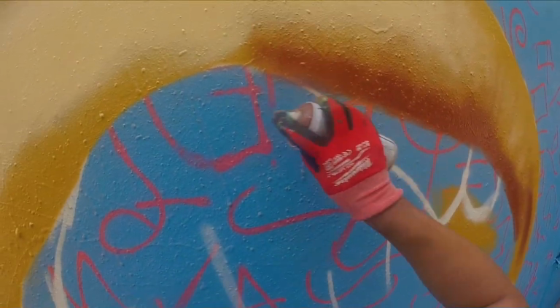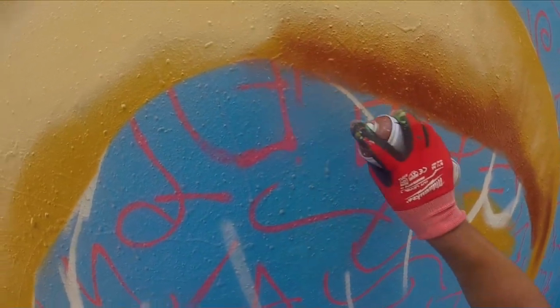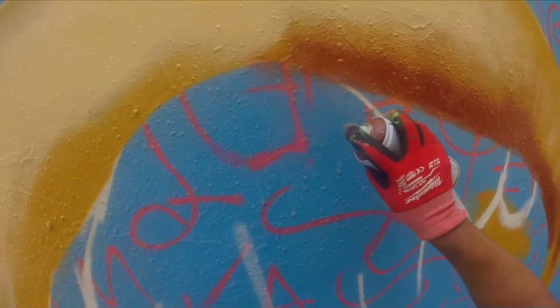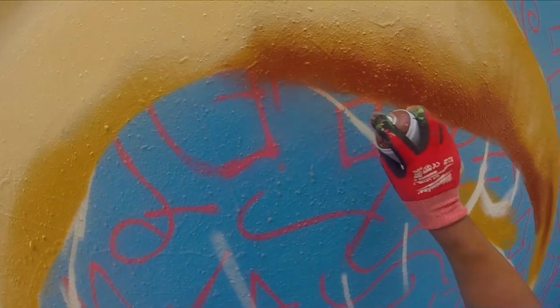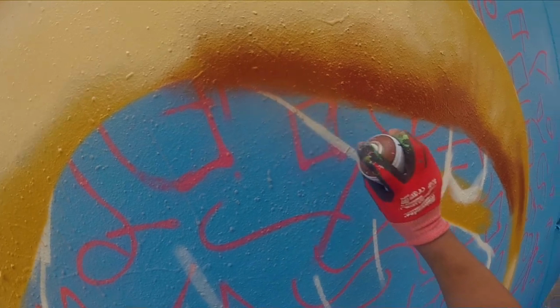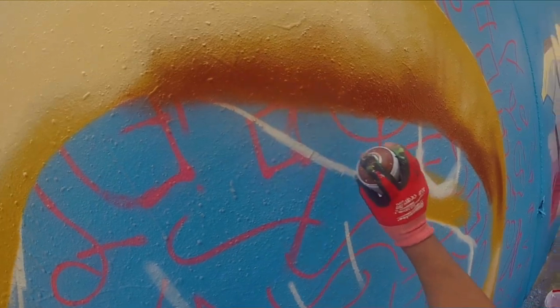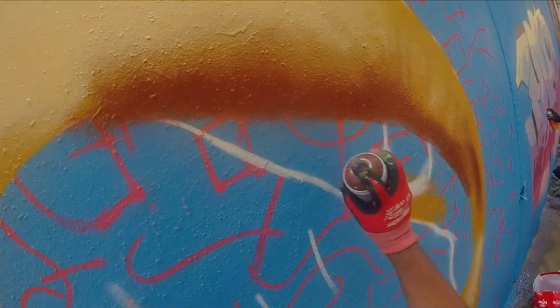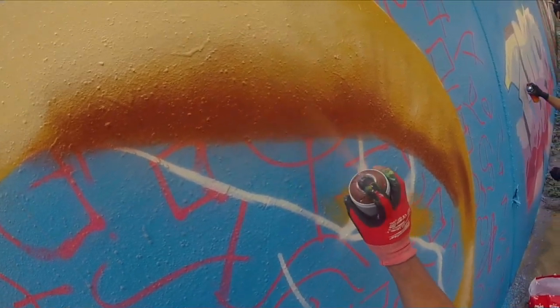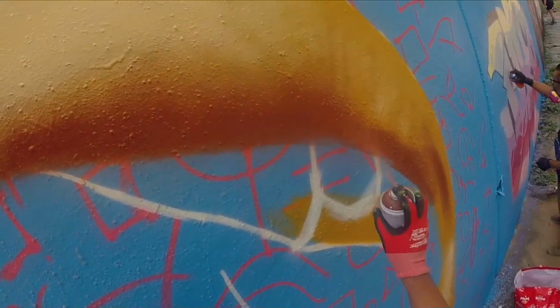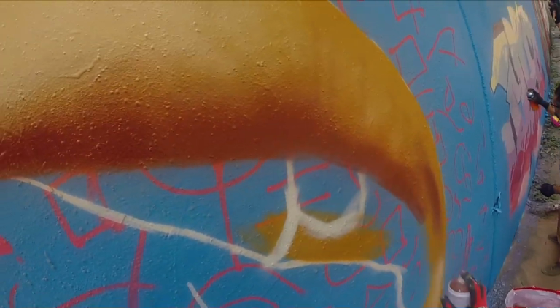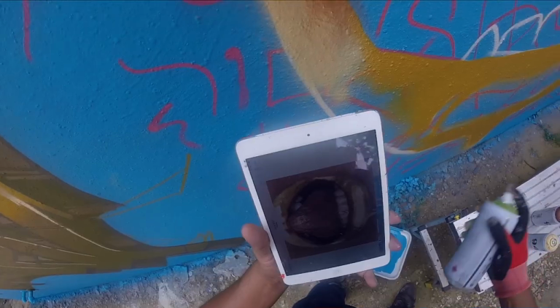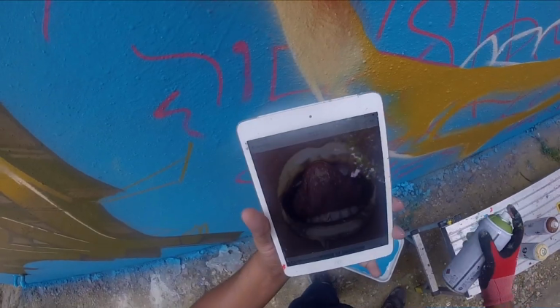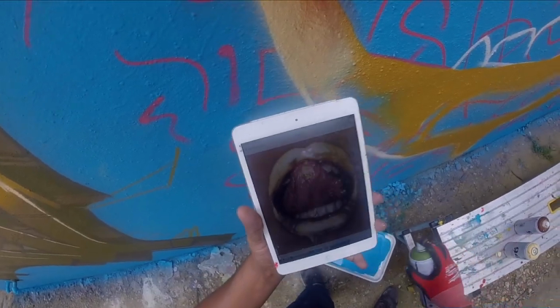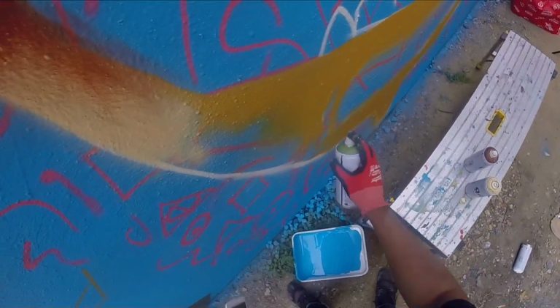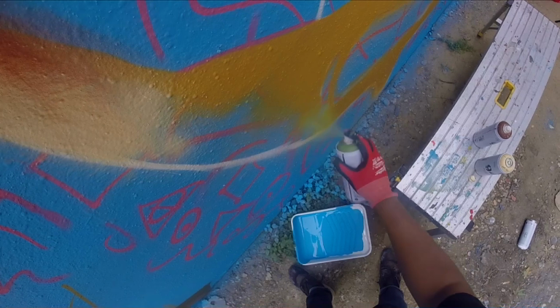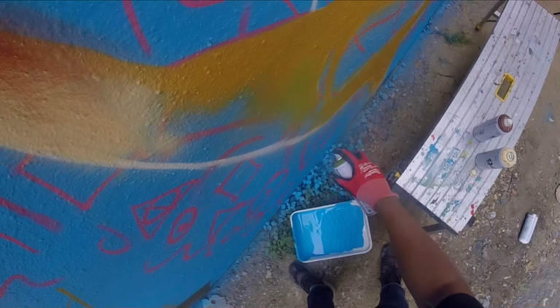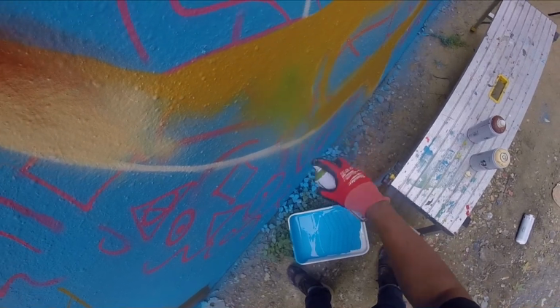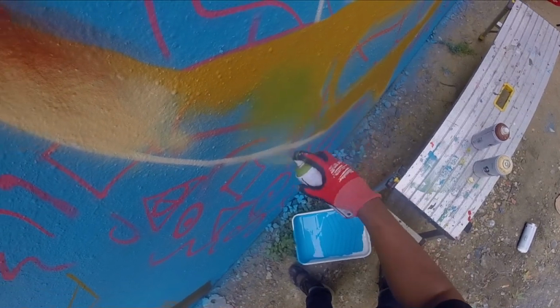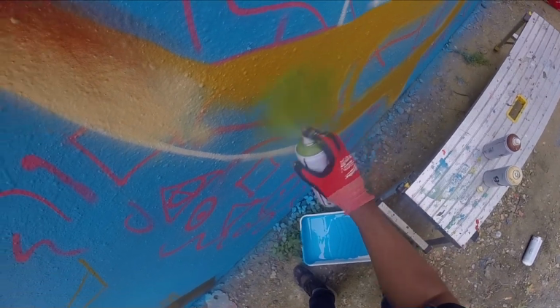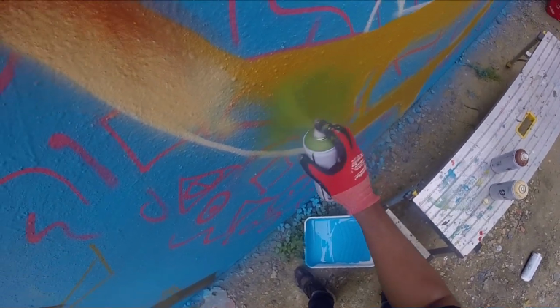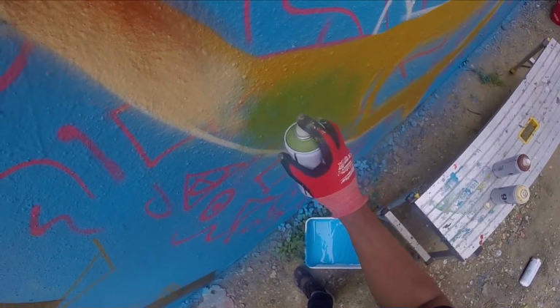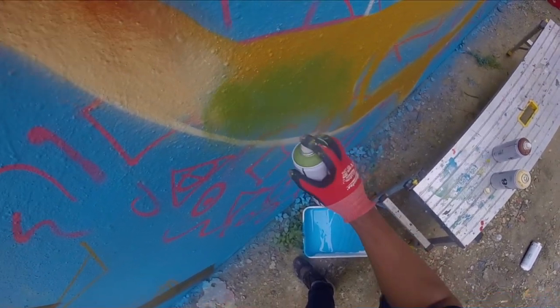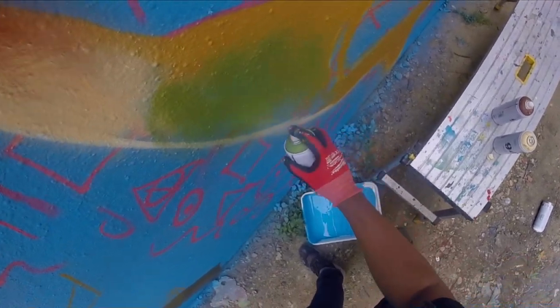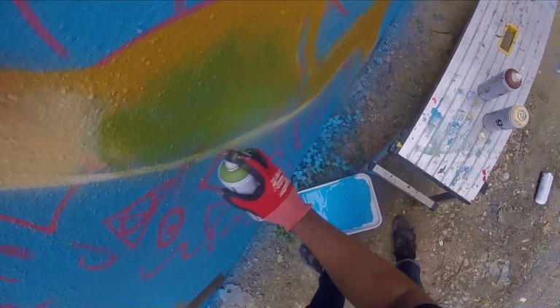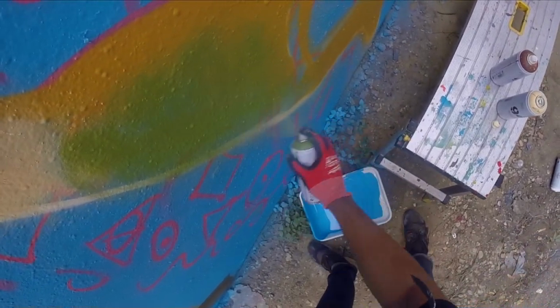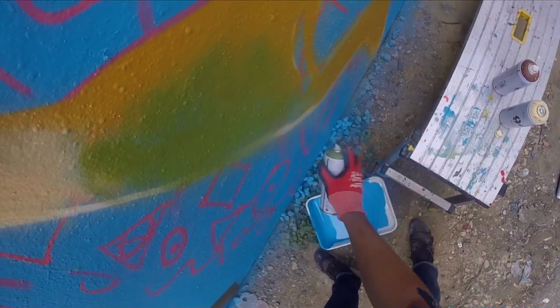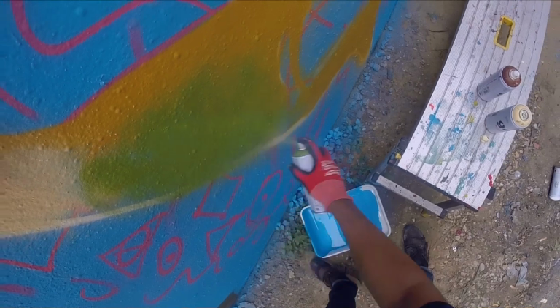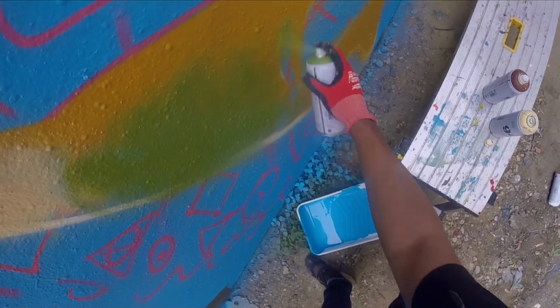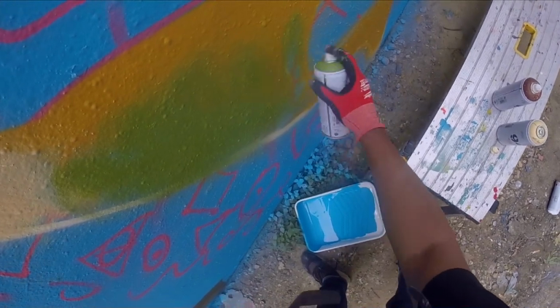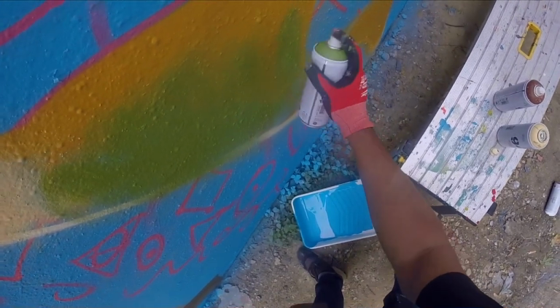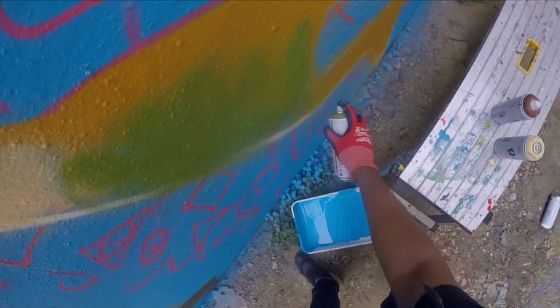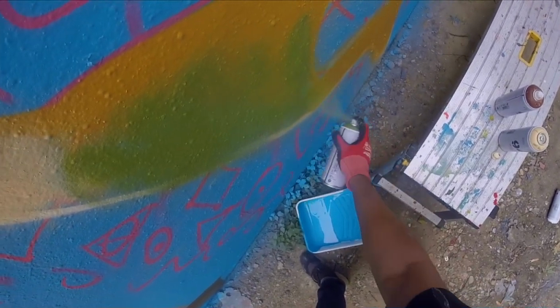People ask me all the time how do you paint gold, or realistic gold? And gold is one of those tricky colors — it just reflects a lot more colors than we realize. Green is one of the colors that it reflects. I don't know why, but every time you paint realistic gold you have to add in a little bit of green.